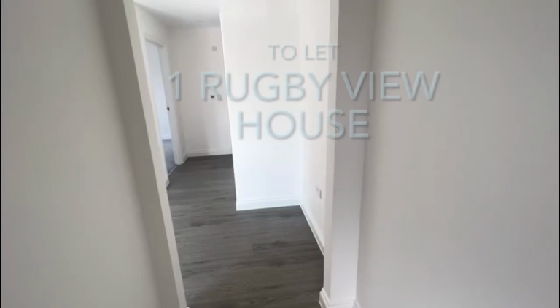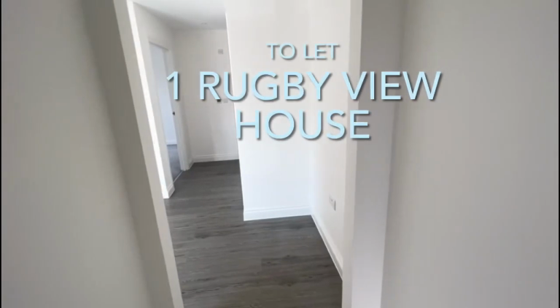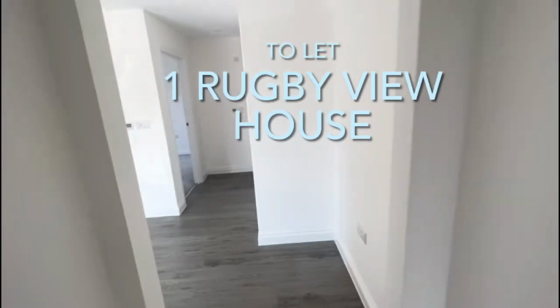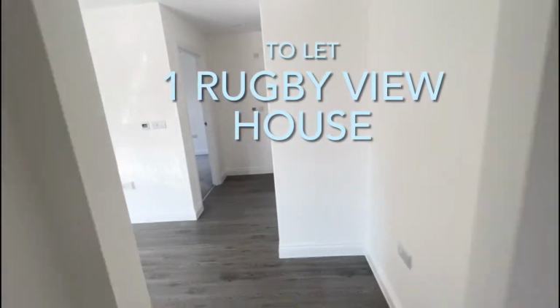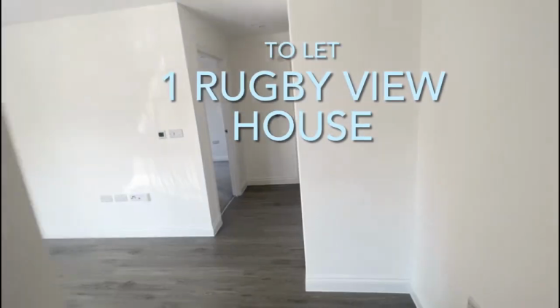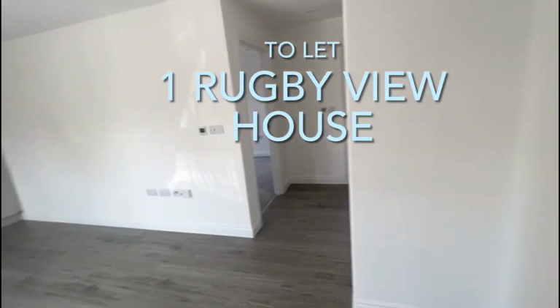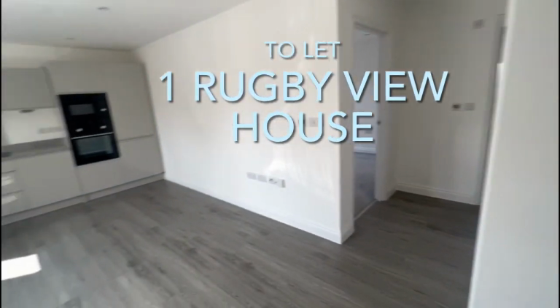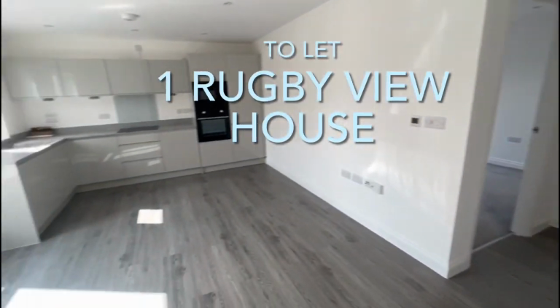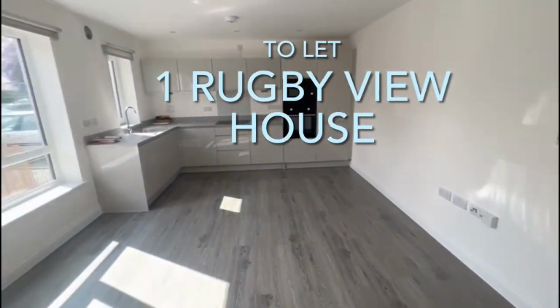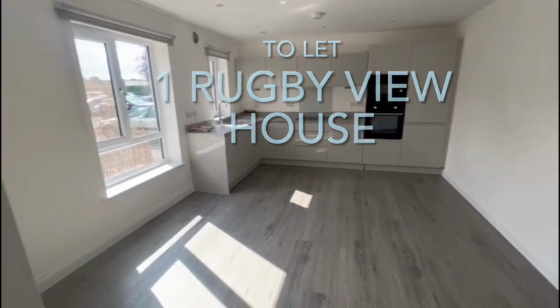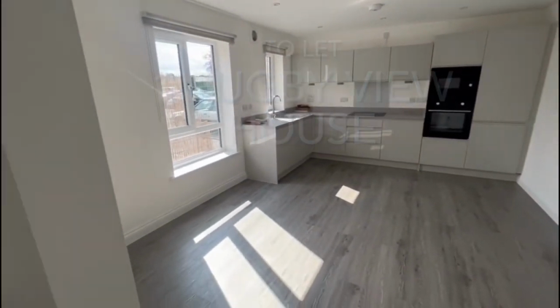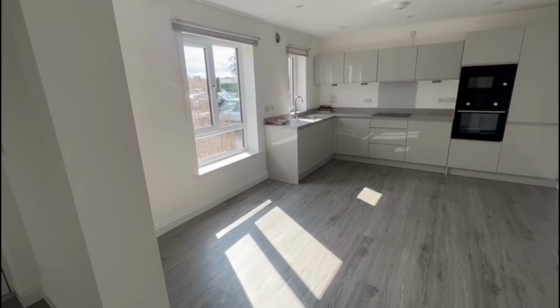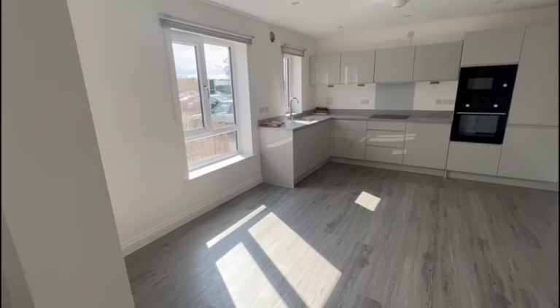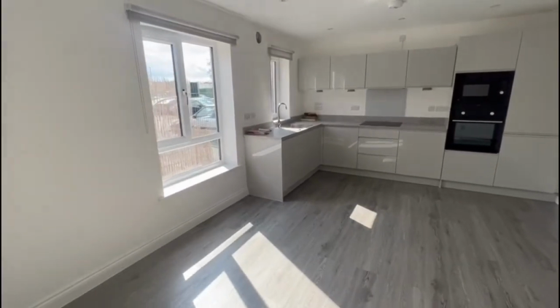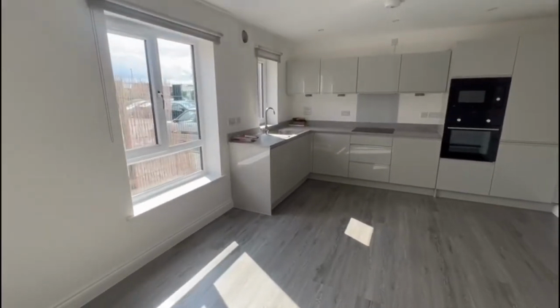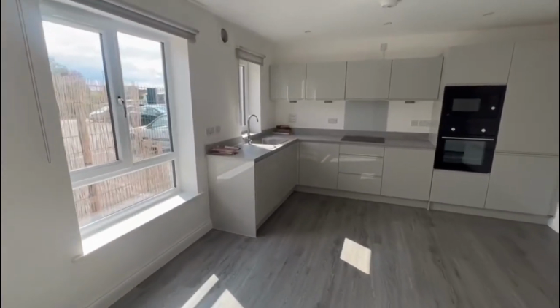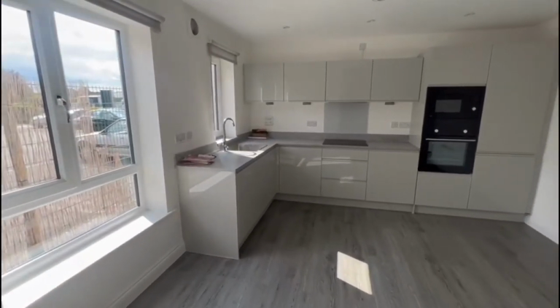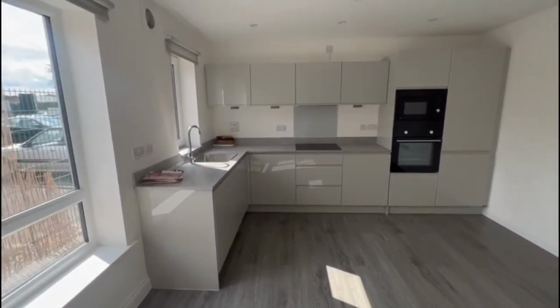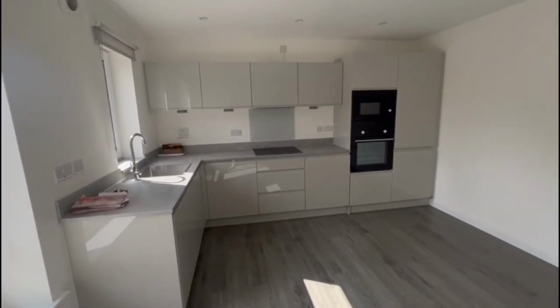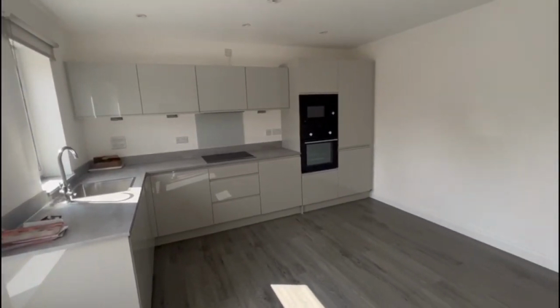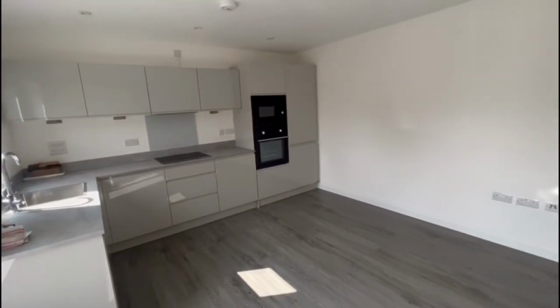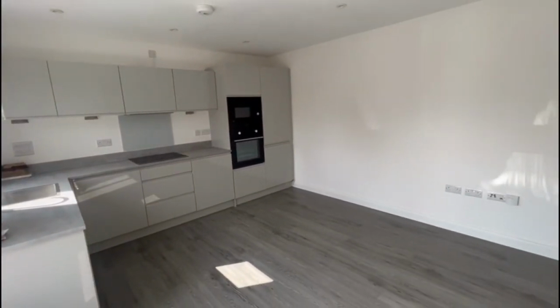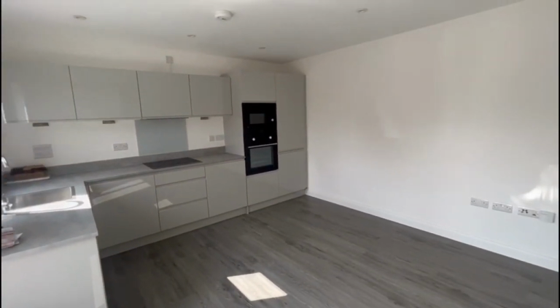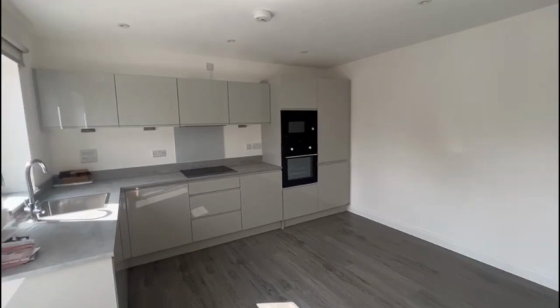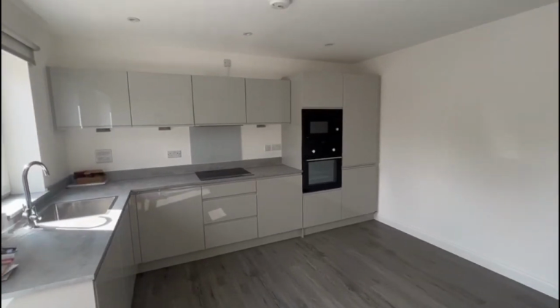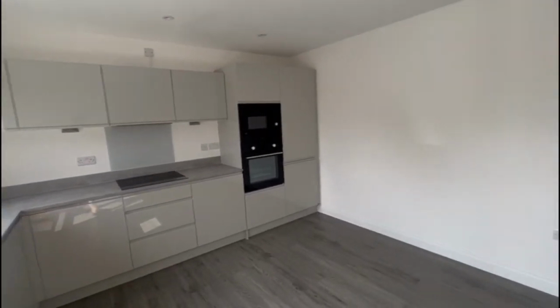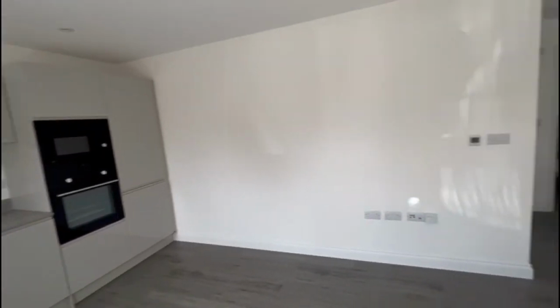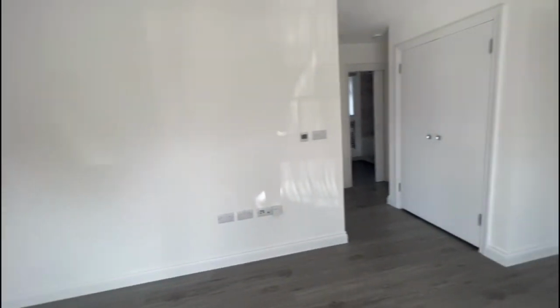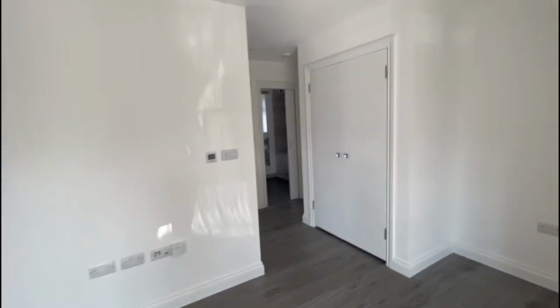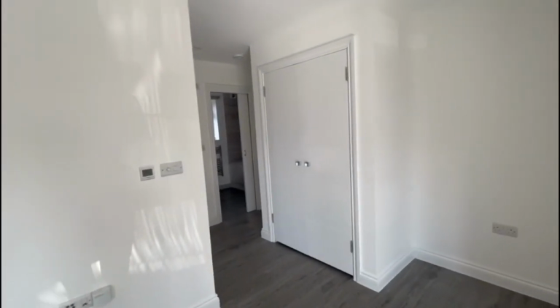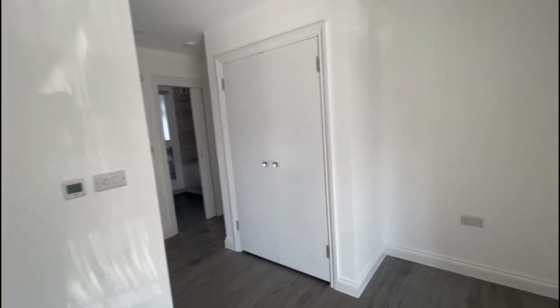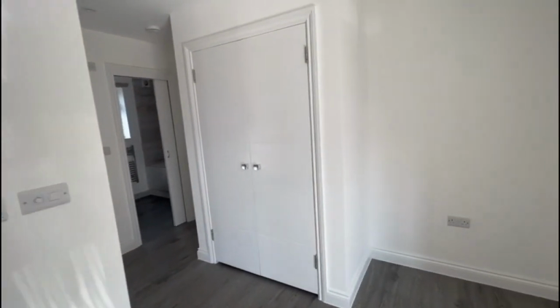It's just Hannah from James Neve, just at this one-bedroom maisonette down Molesley Road today in Rugby View House. Really nice and modern inside, so you've got the open-plan living room and kitchen area, that's got all the white goods integrated in already.